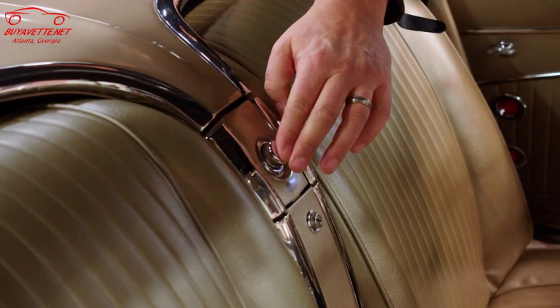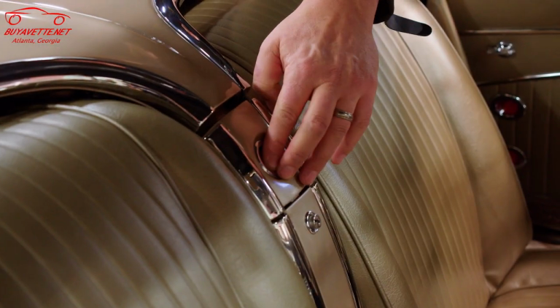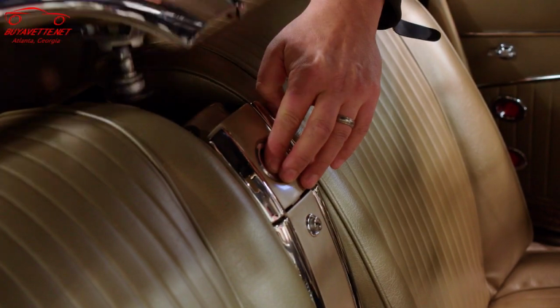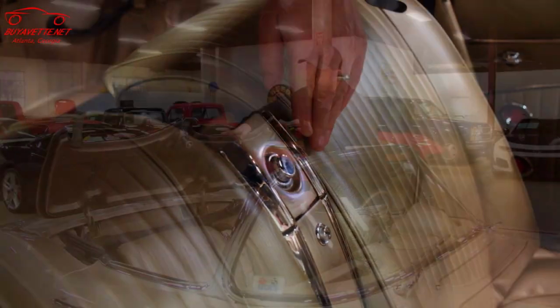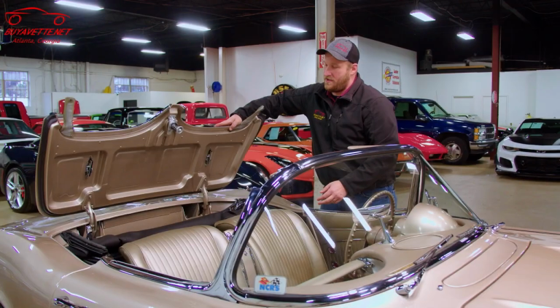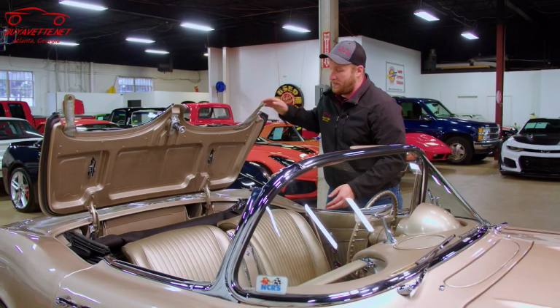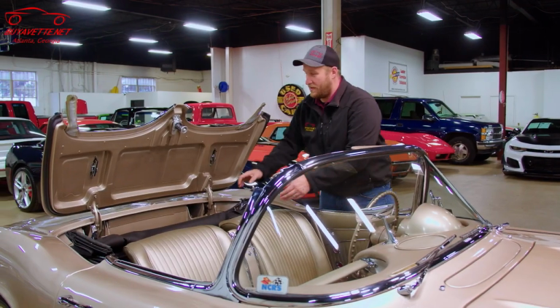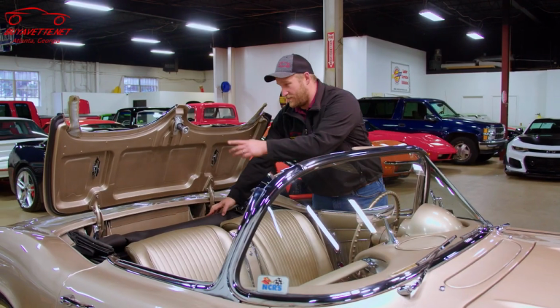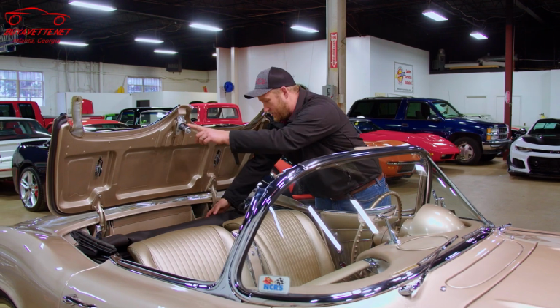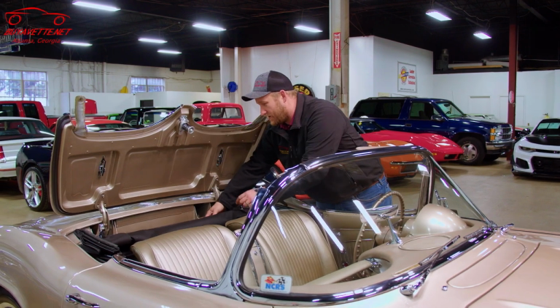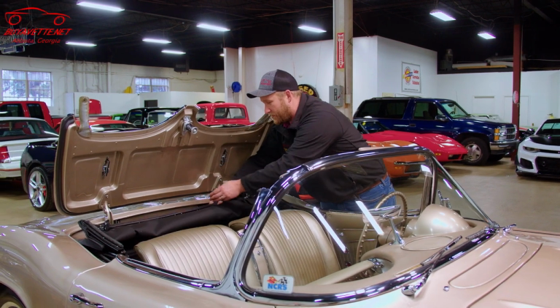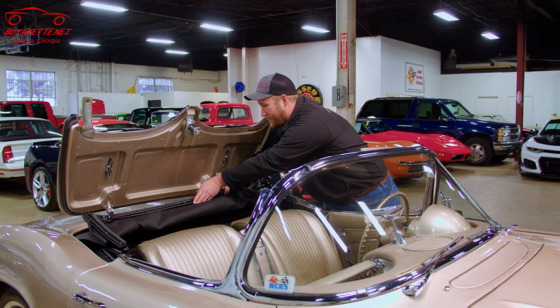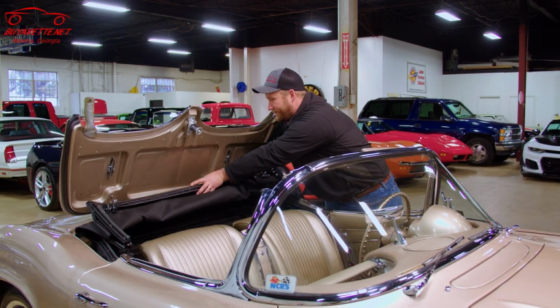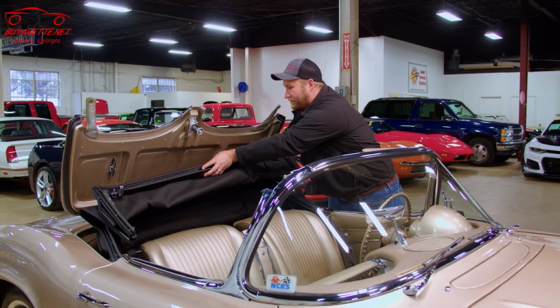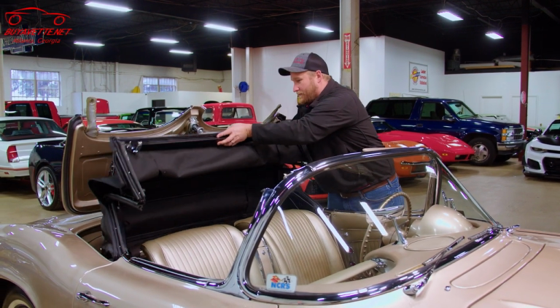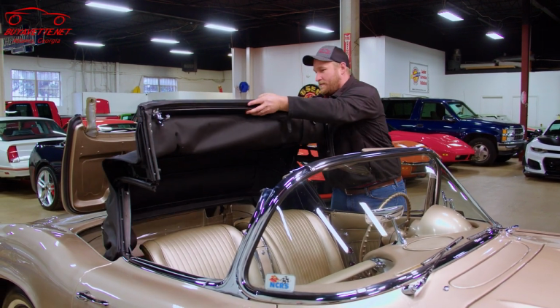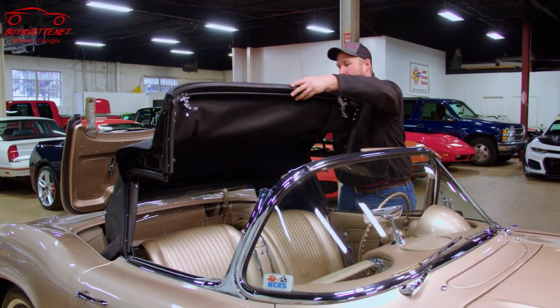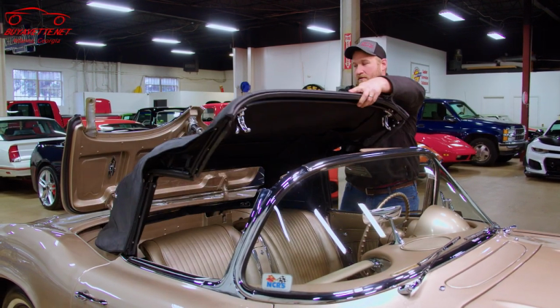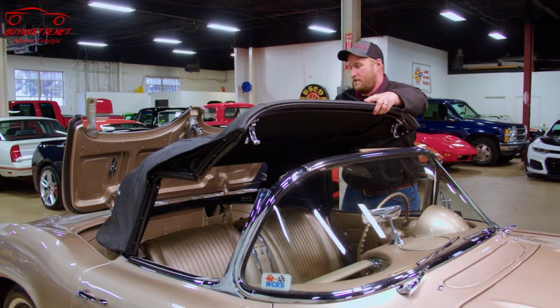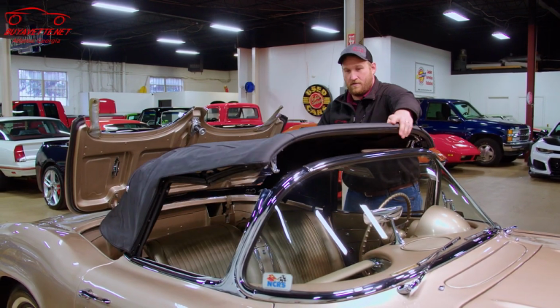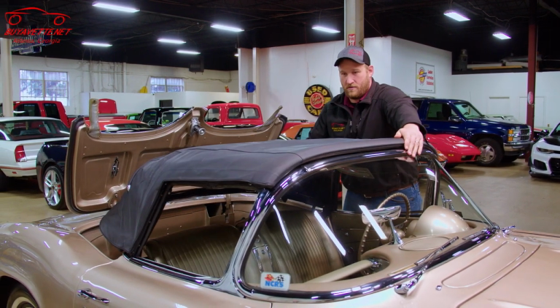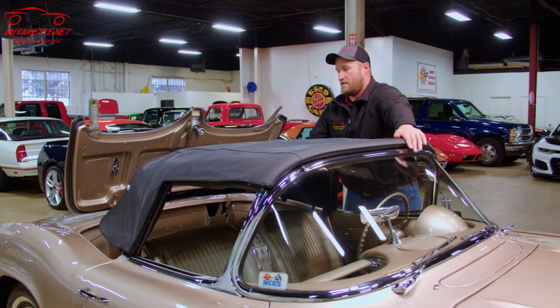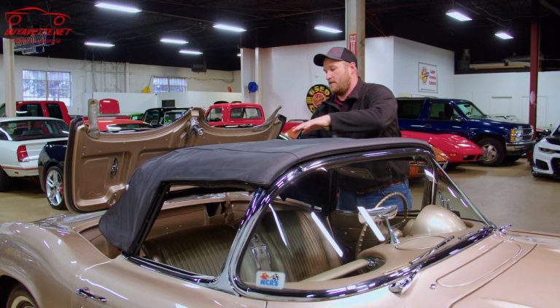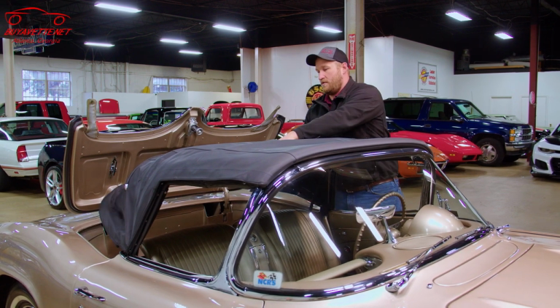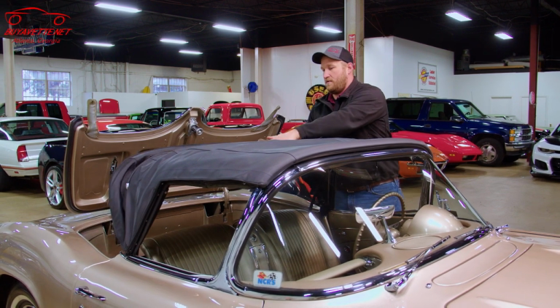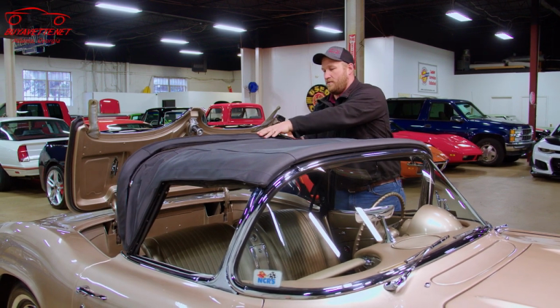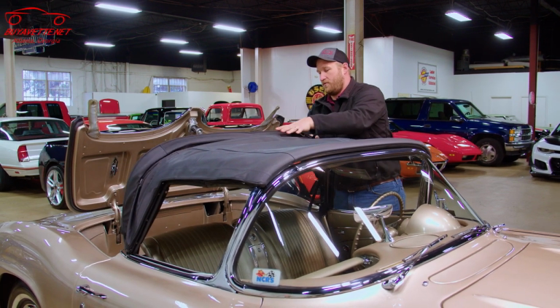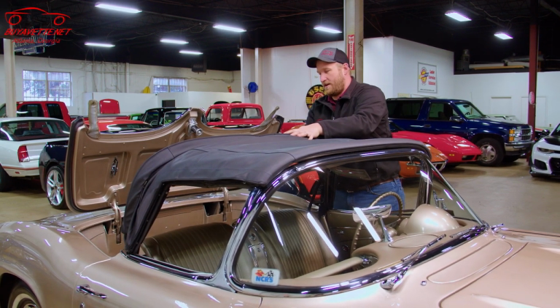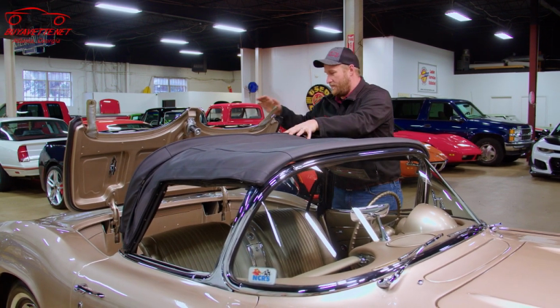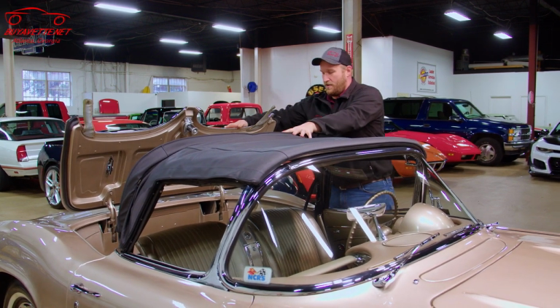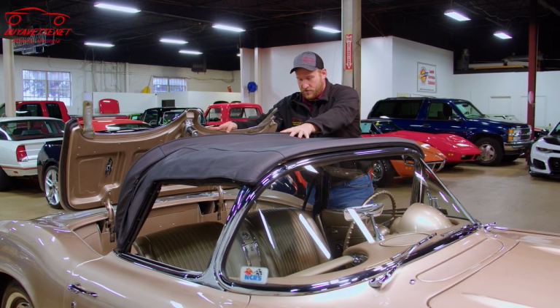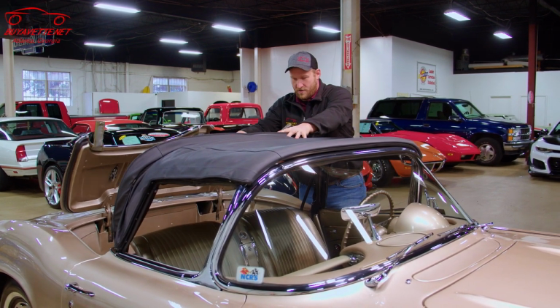We're going to push the button. And again, watch the striker as you pull the top up. Then we're going to pull the back up and close the tonneau.